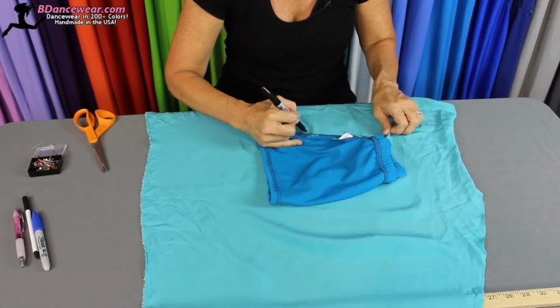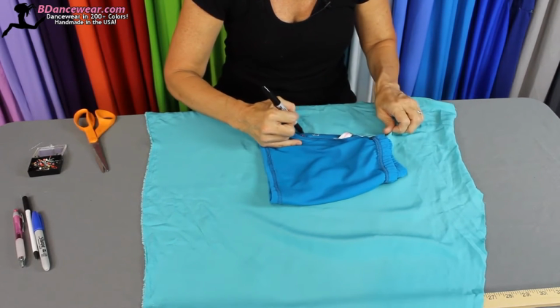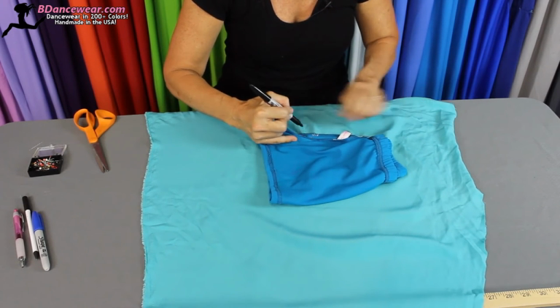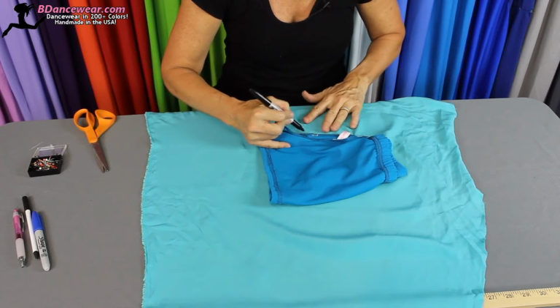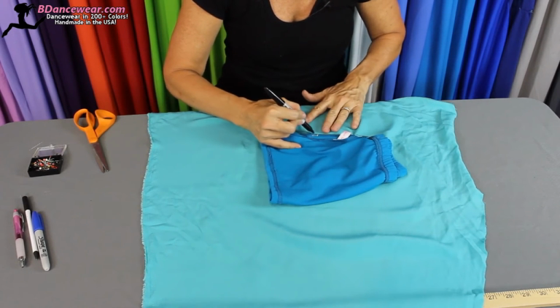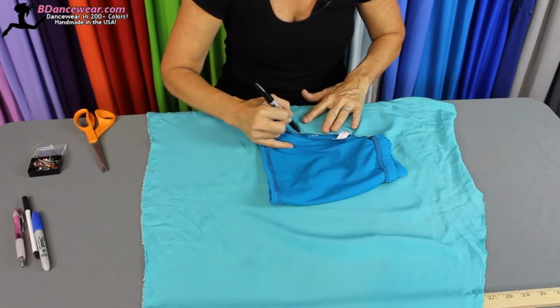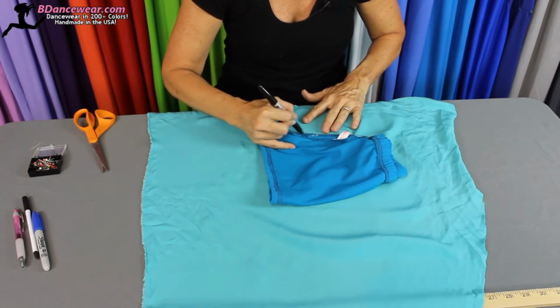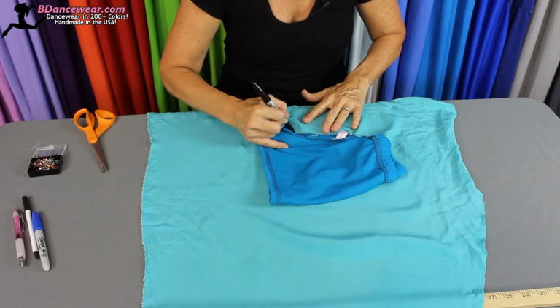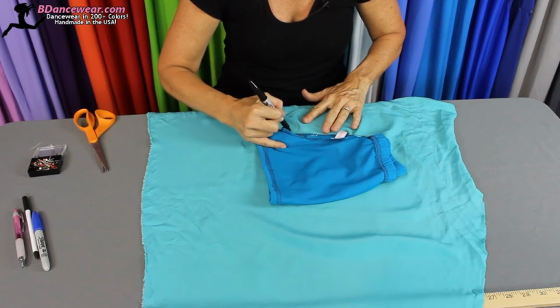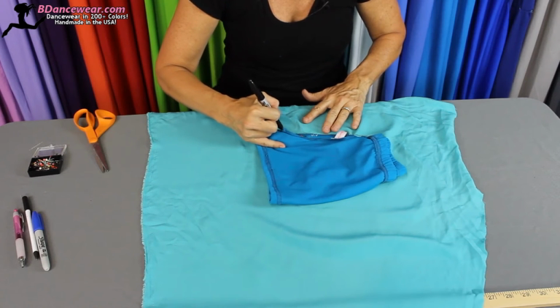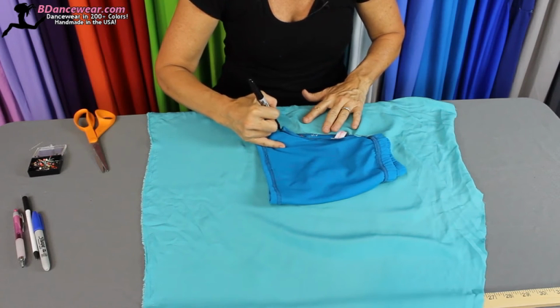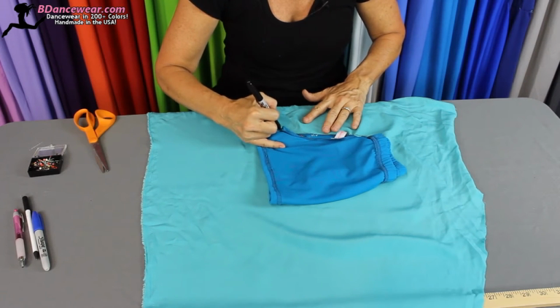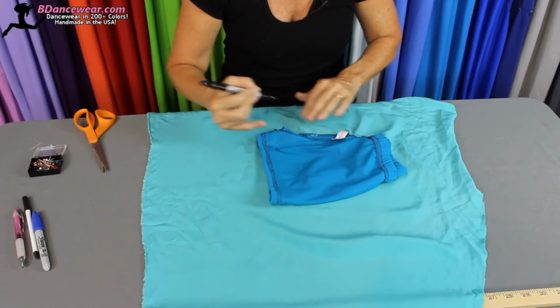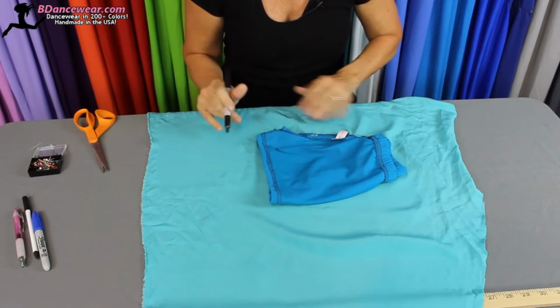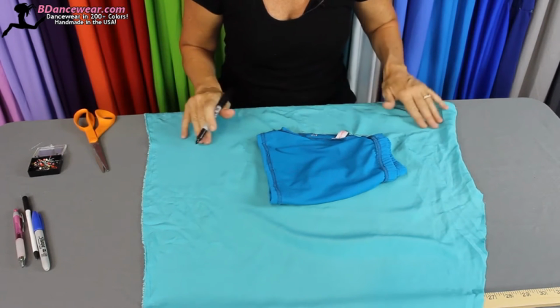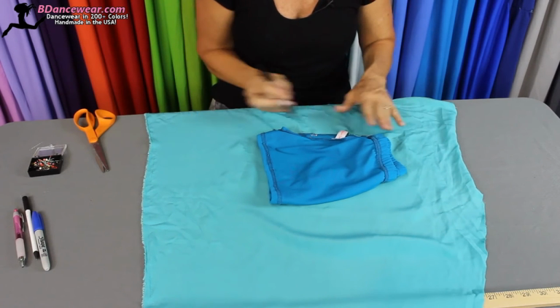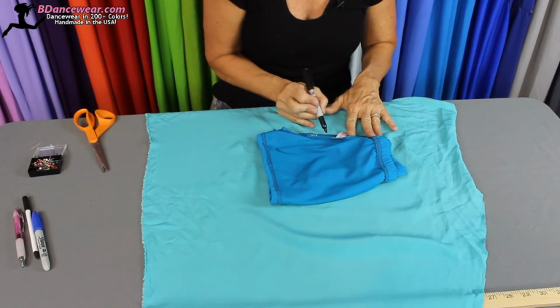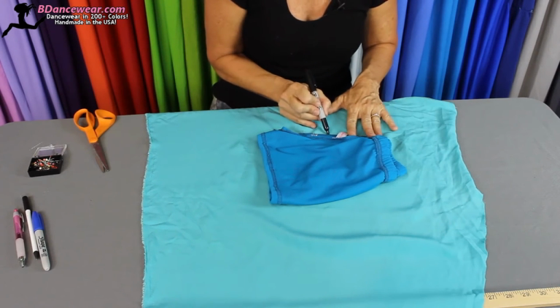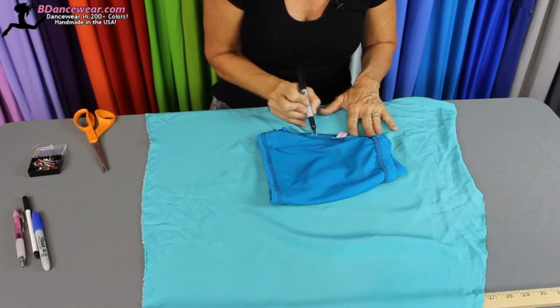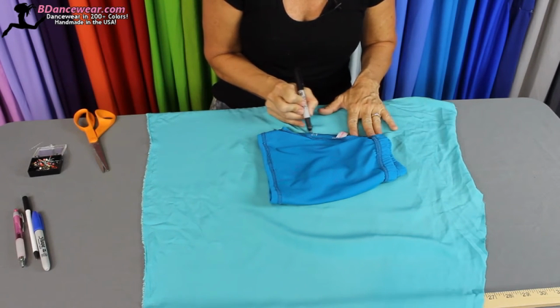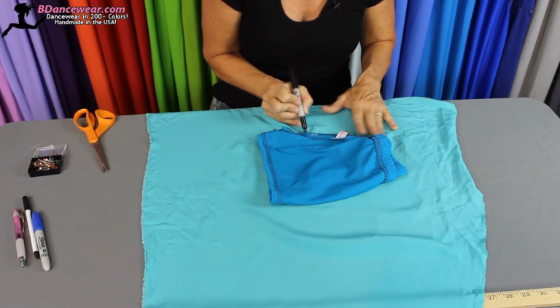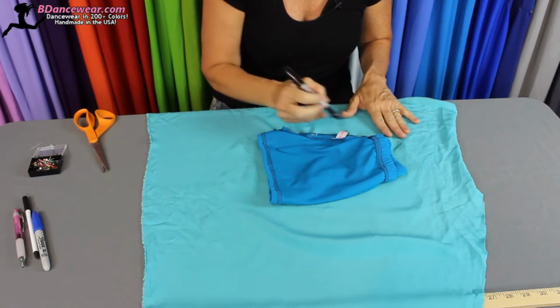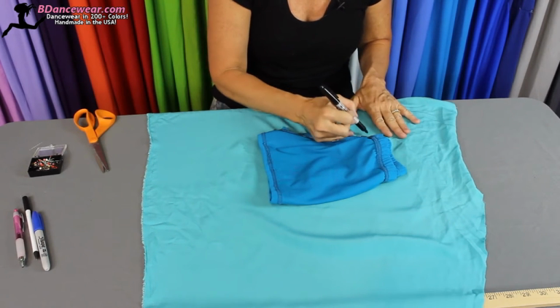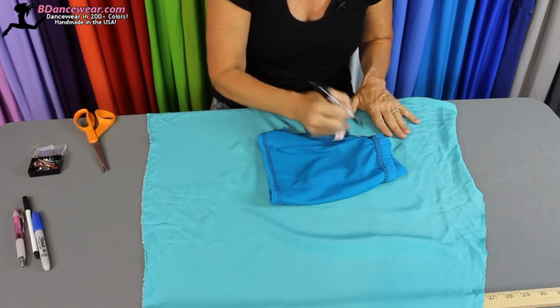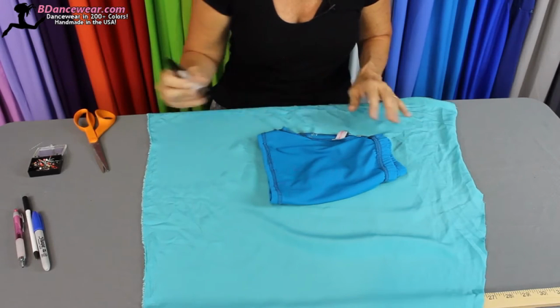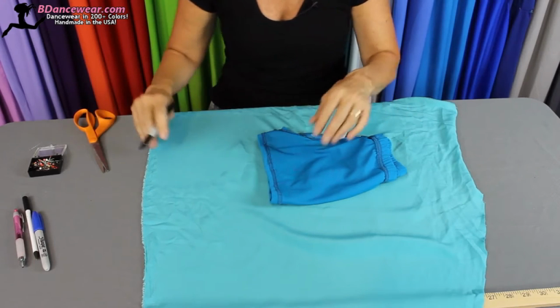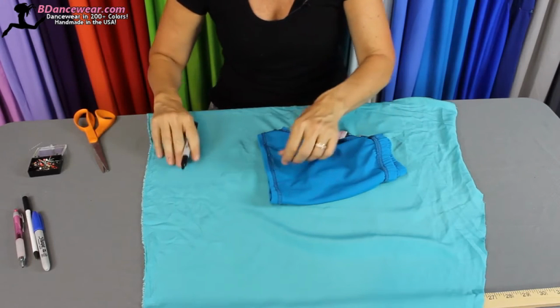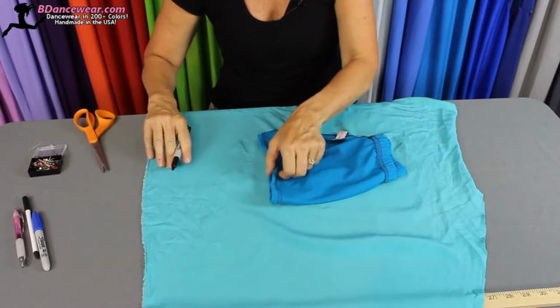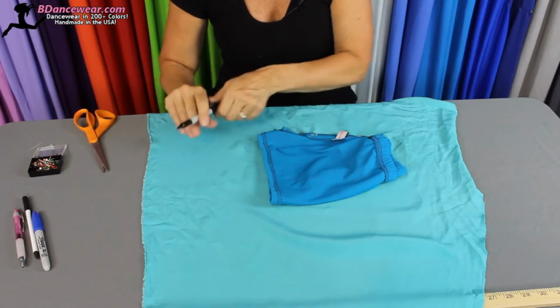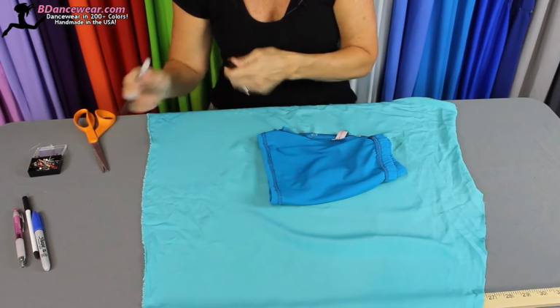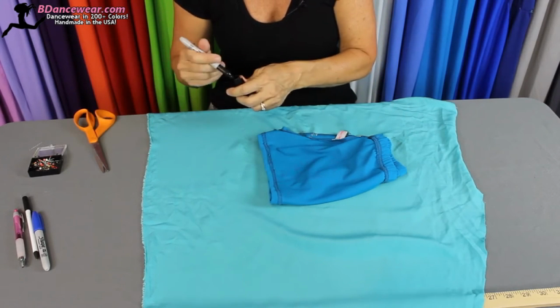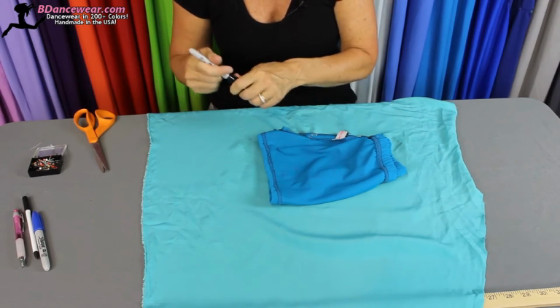Don't worry about seam allowance just yet, we'll do that later. But remember — if you're using a pair of booty shorts that stretch, you must use stretchy fabric. Otherwise, when you remake them, they will not fit.